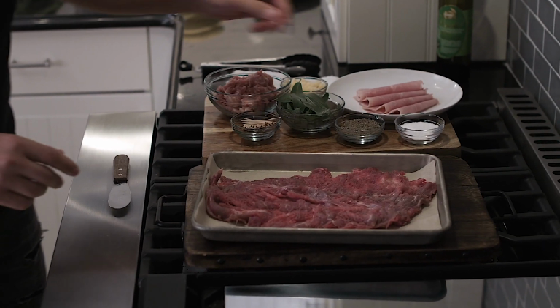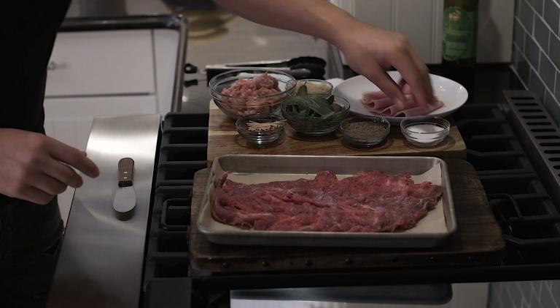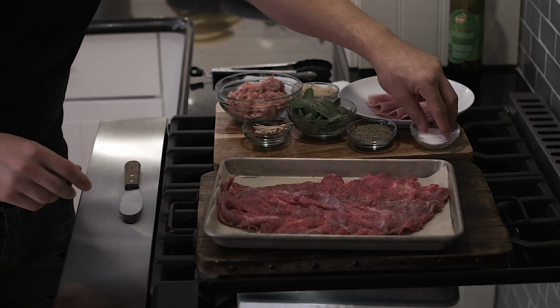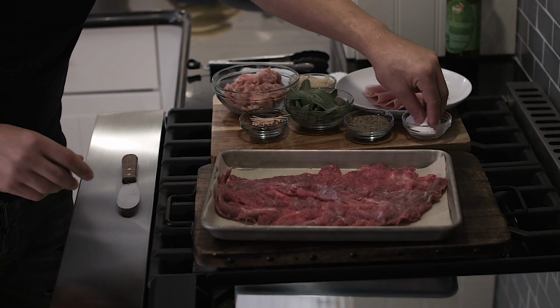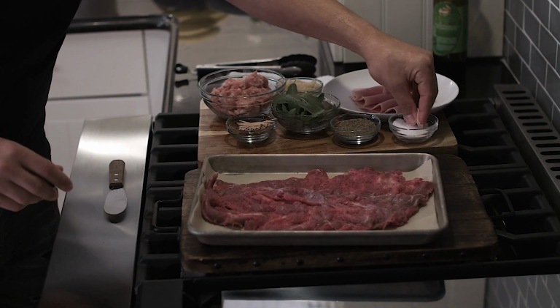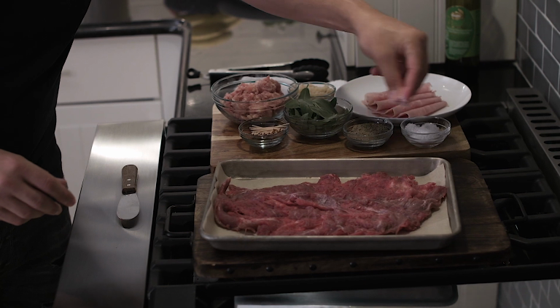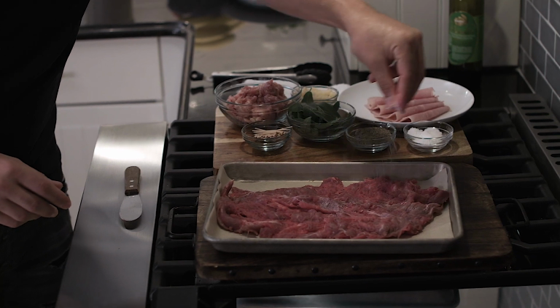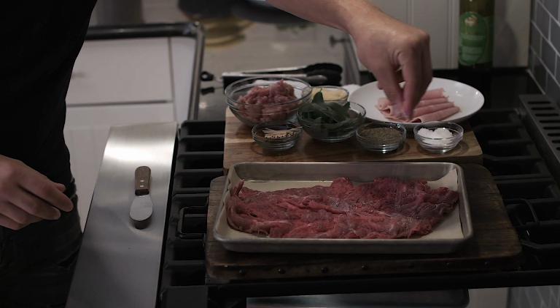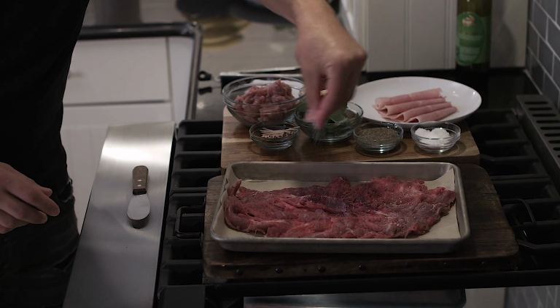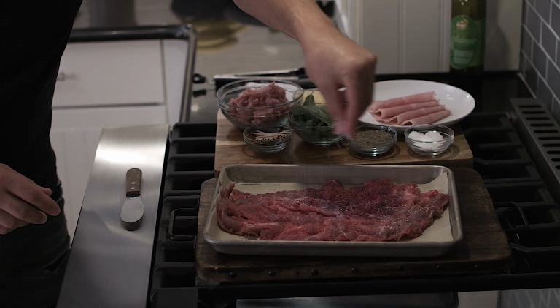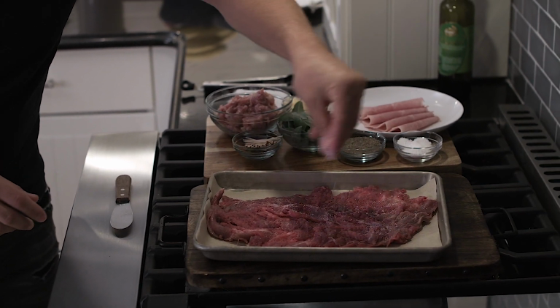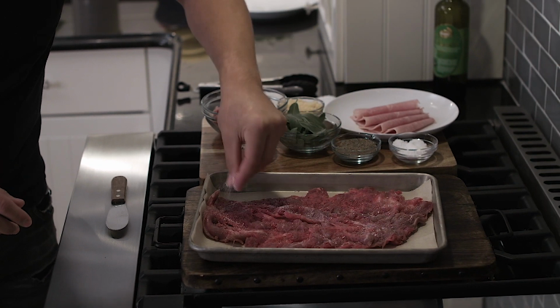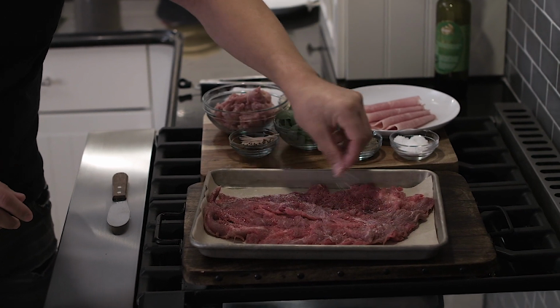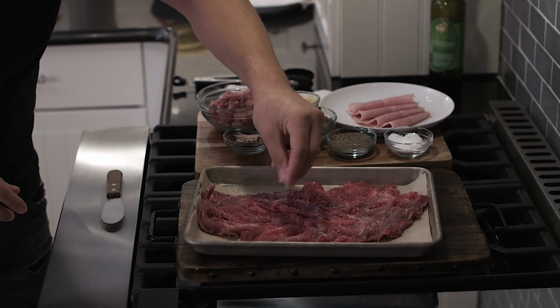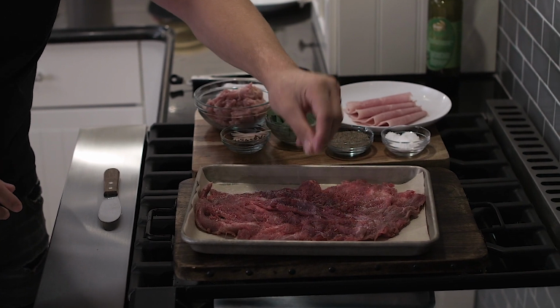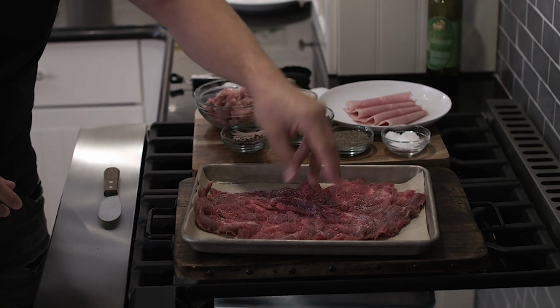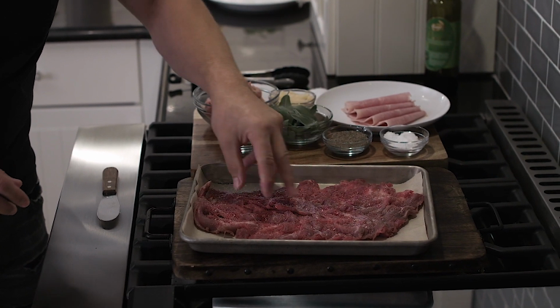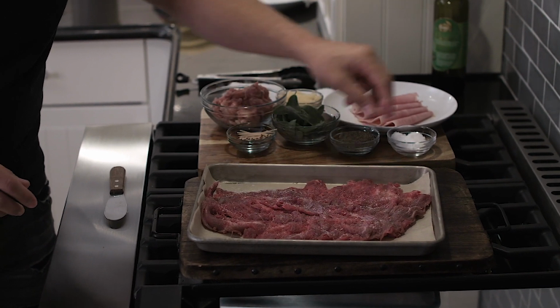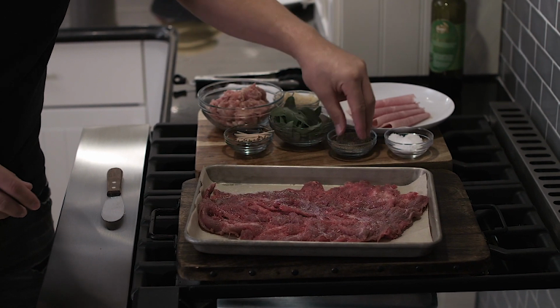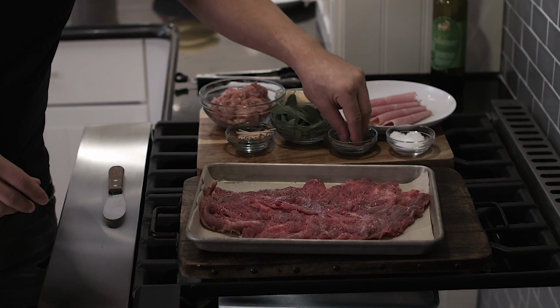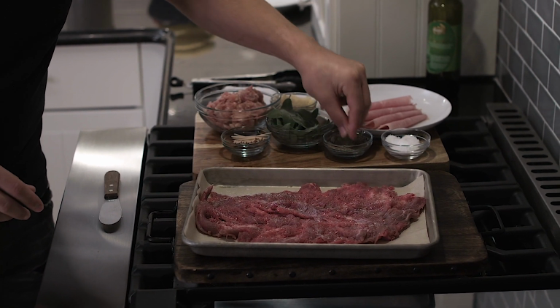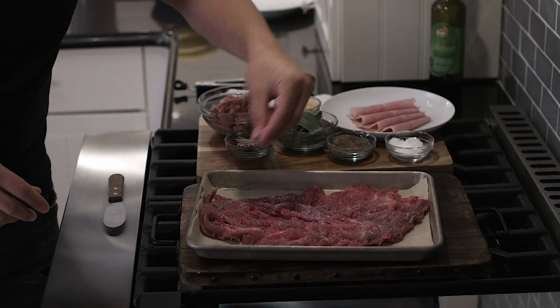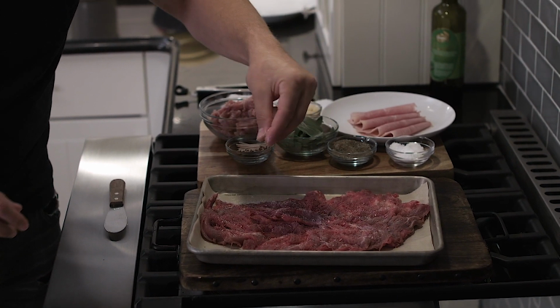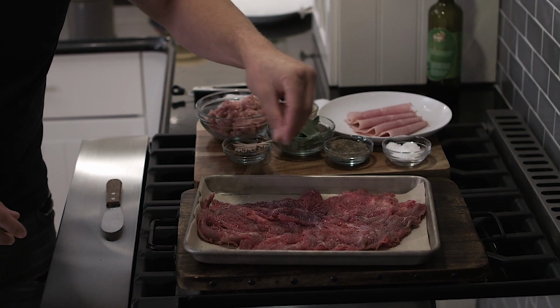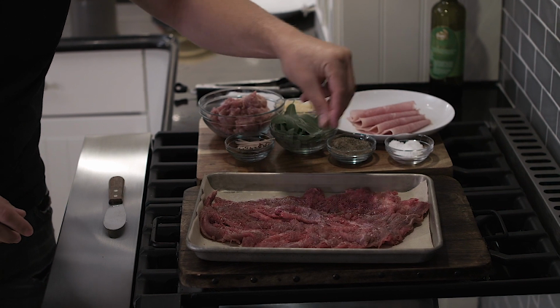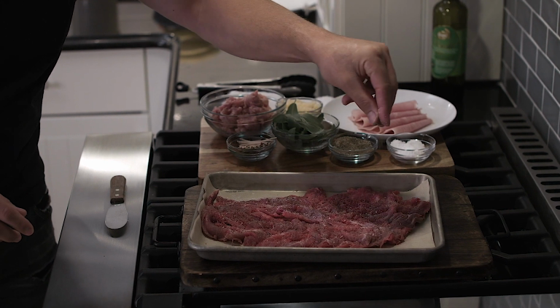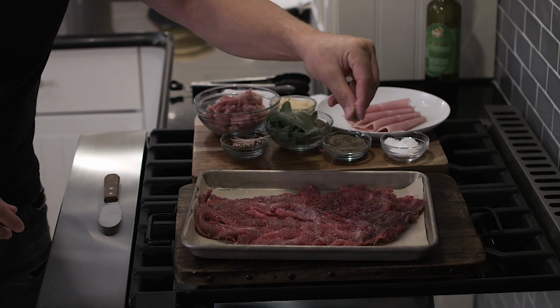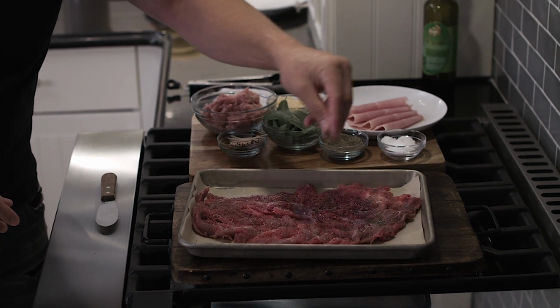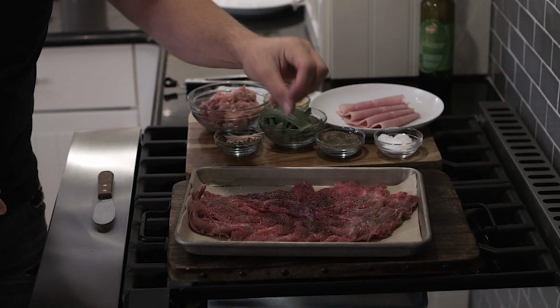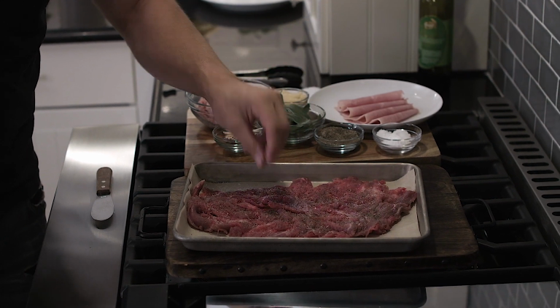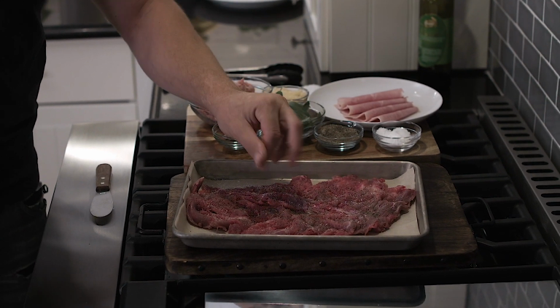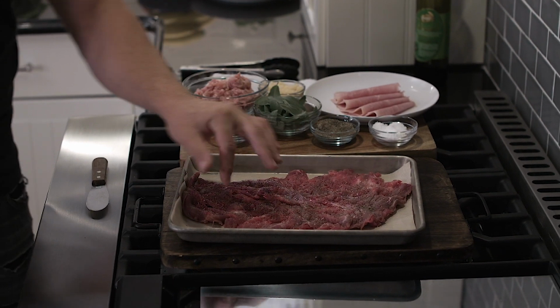Then you're going to get salt and put some salt on it. Then you're going to get pepper and put pepper on it.